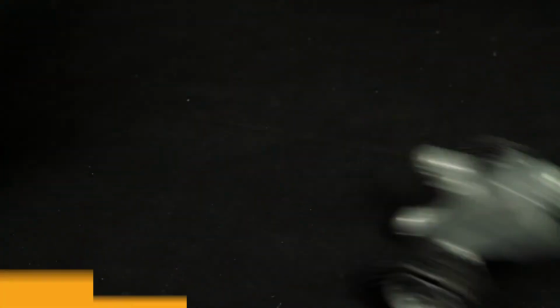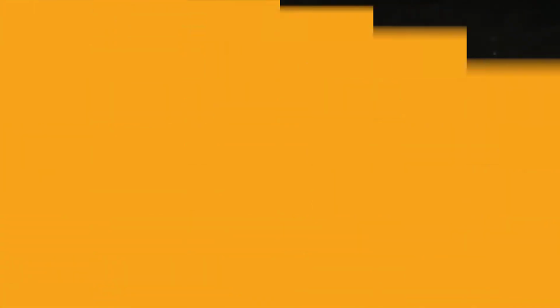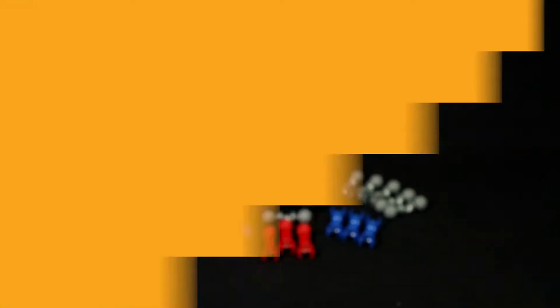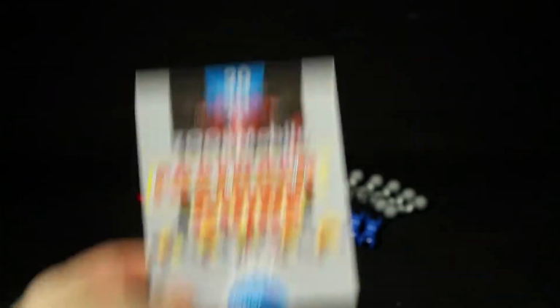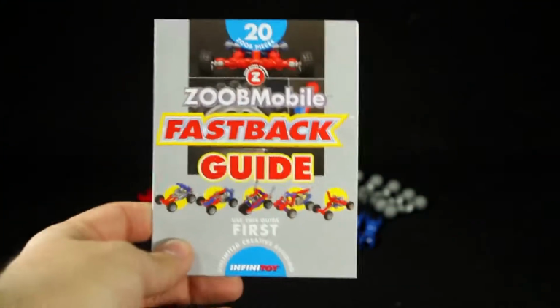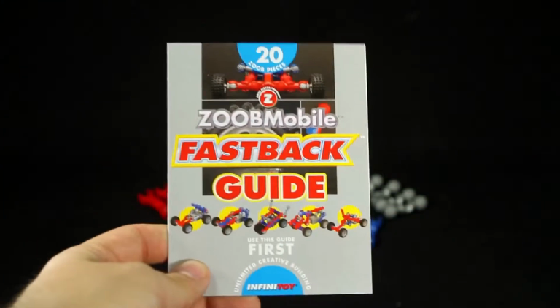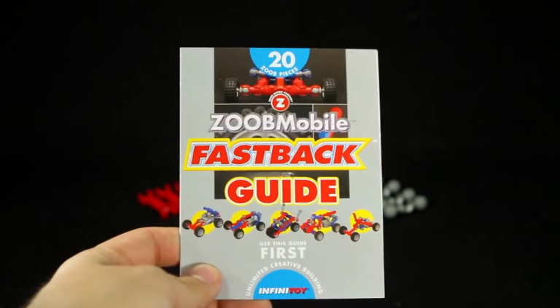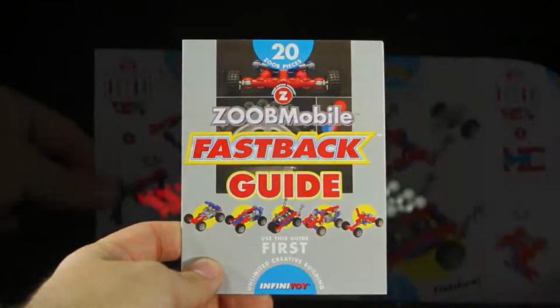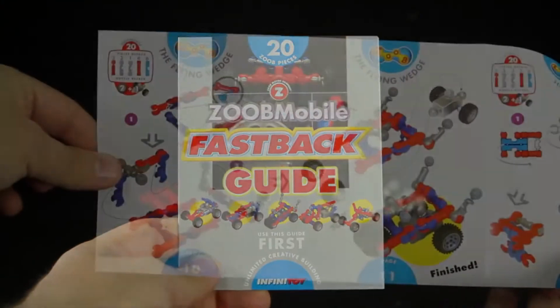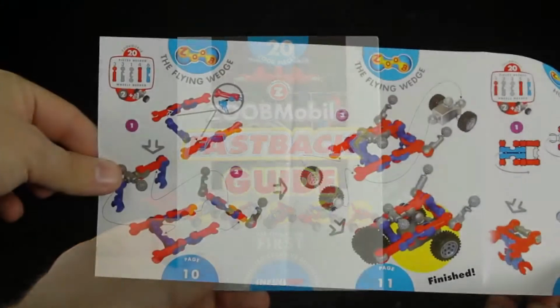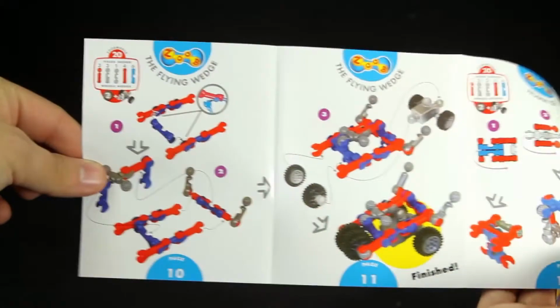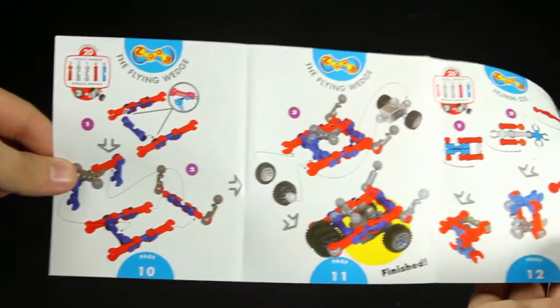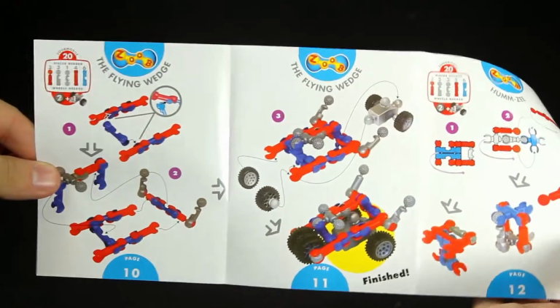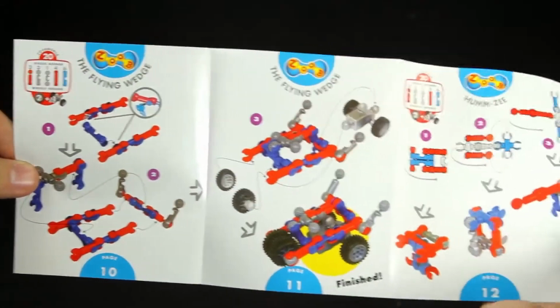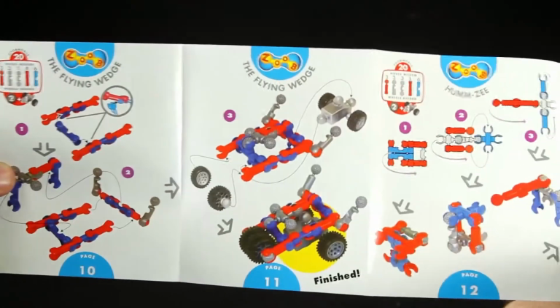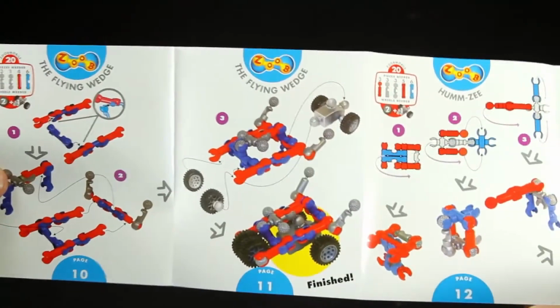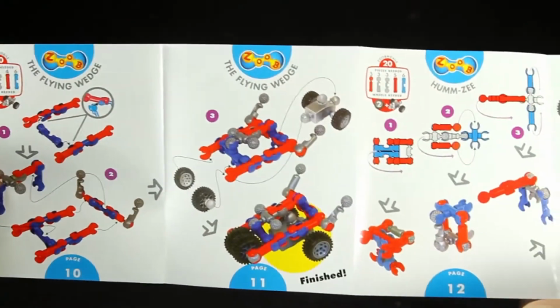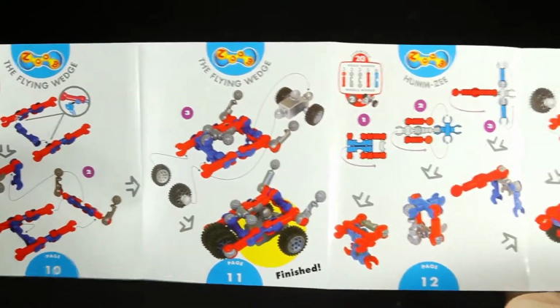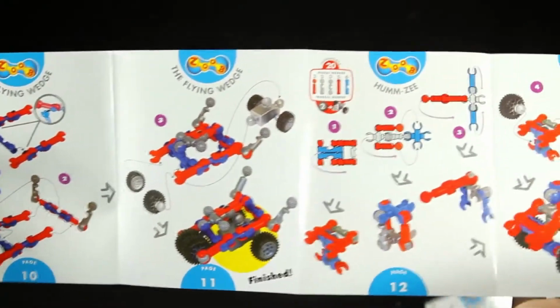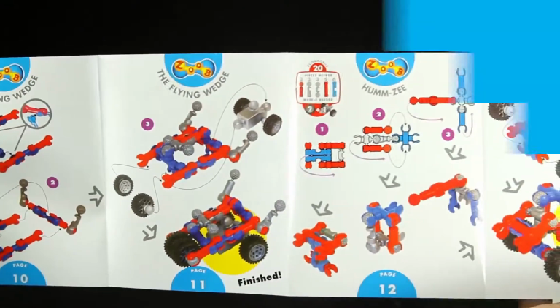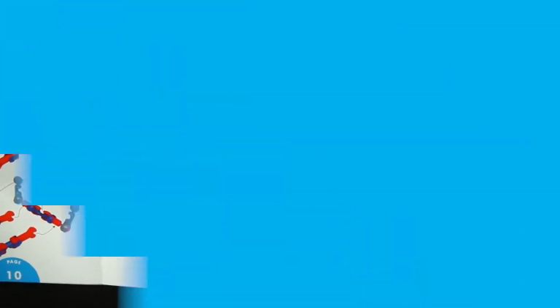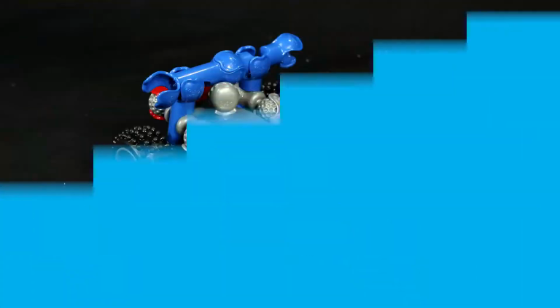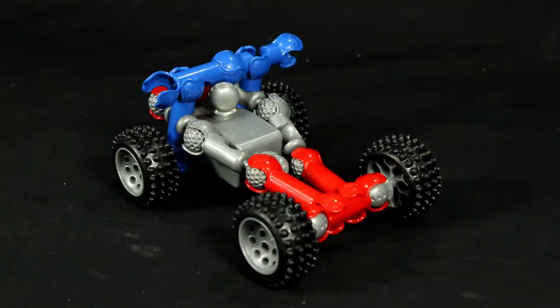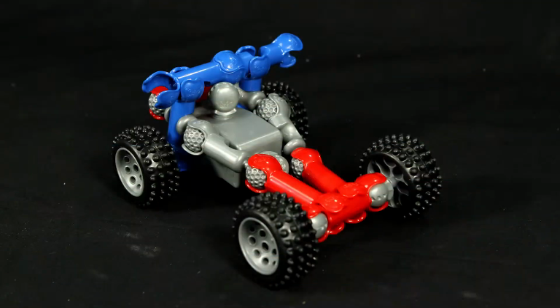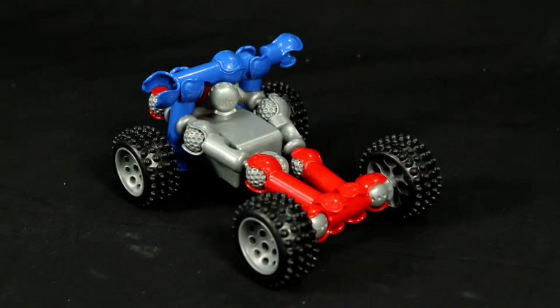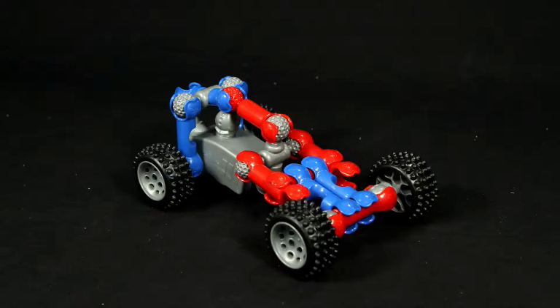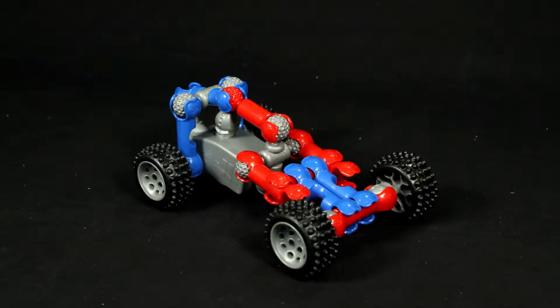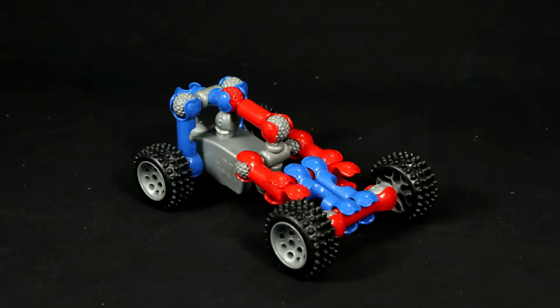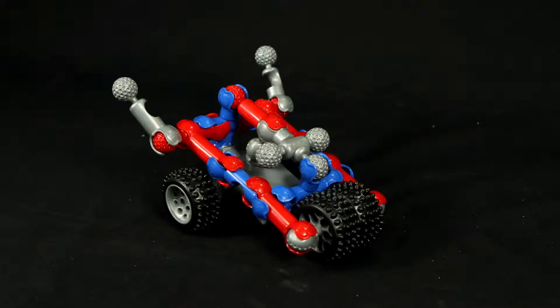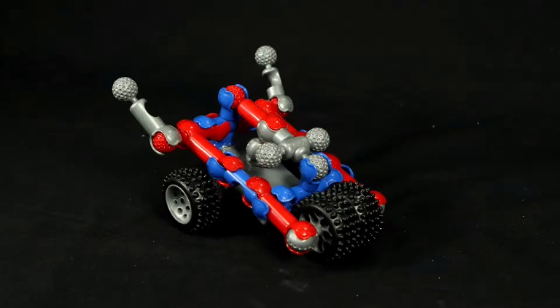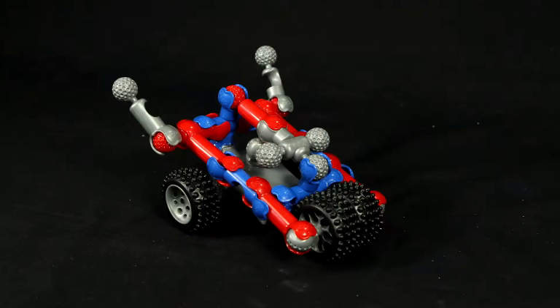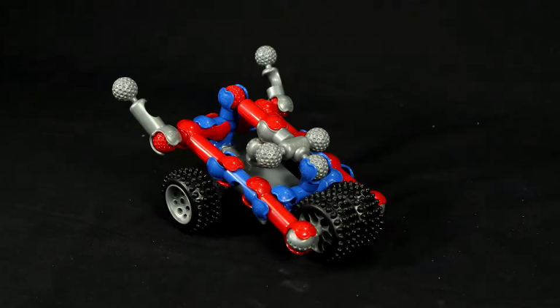You'll also receive the easy-to-follow picture instructions to help you get started building five different vehicles. There's the Roadster, the Go-Kart, the Wedge, and more.